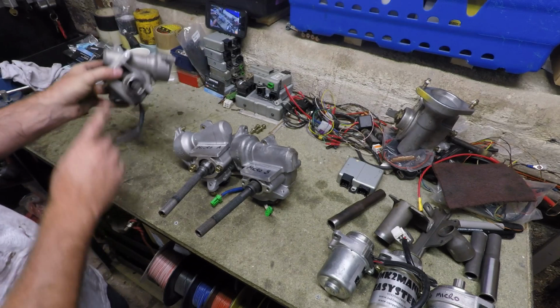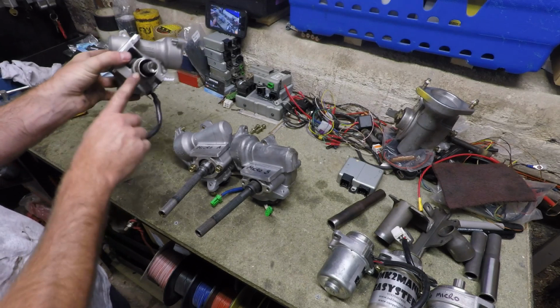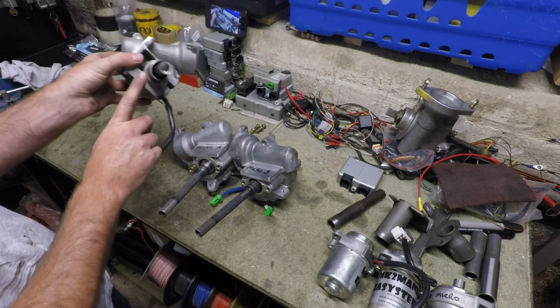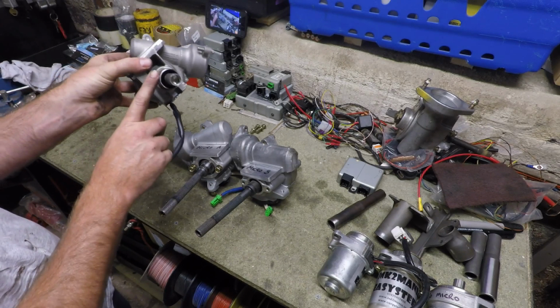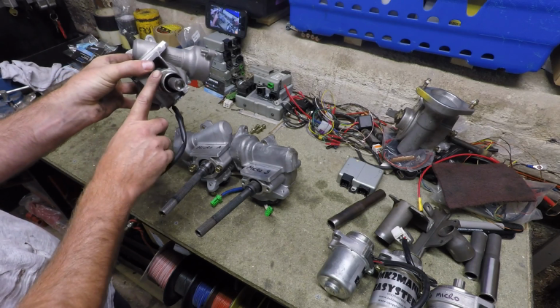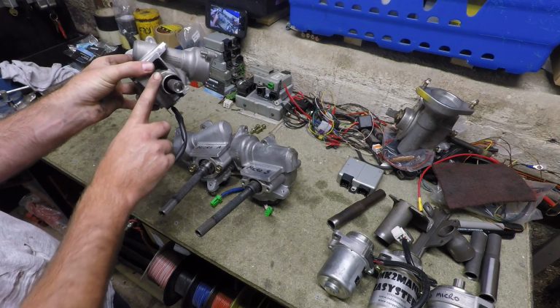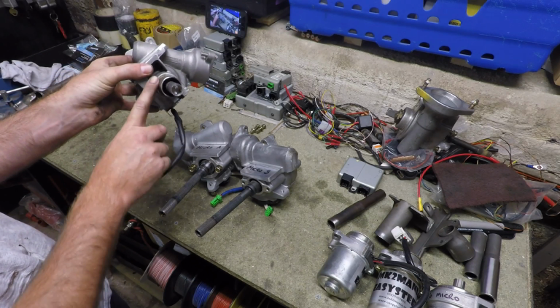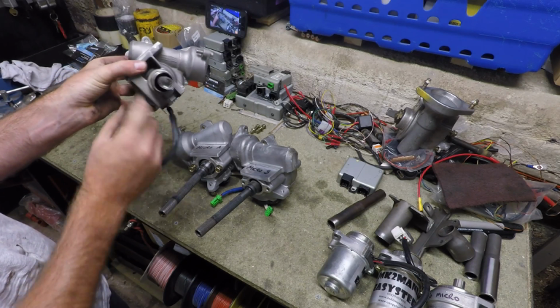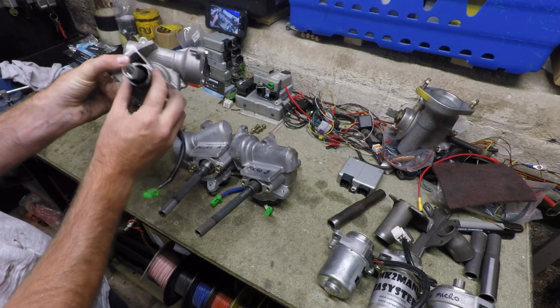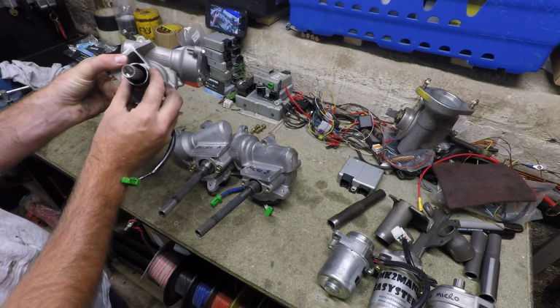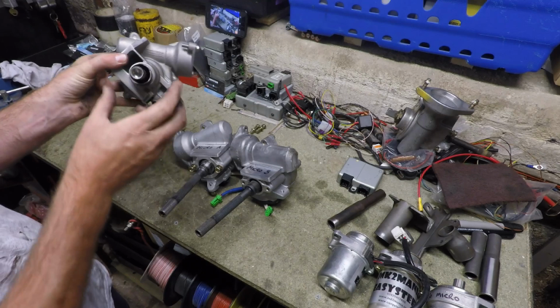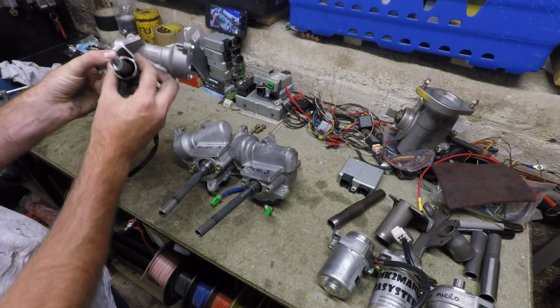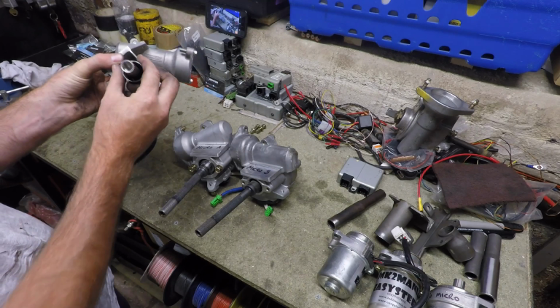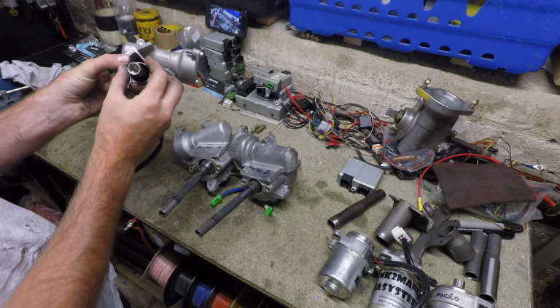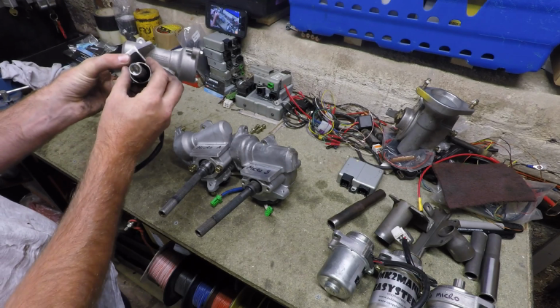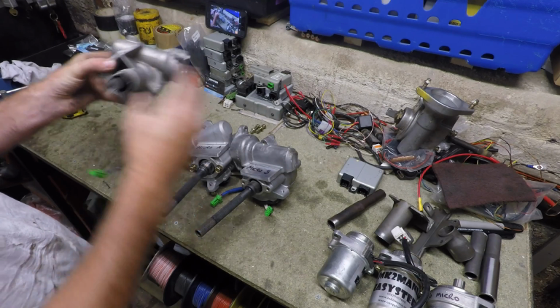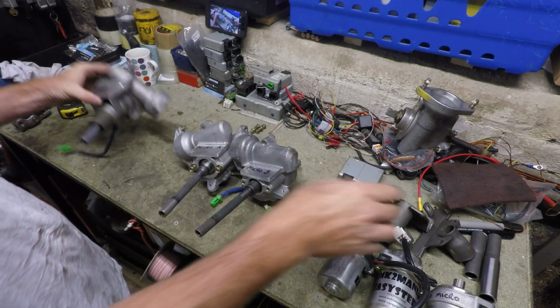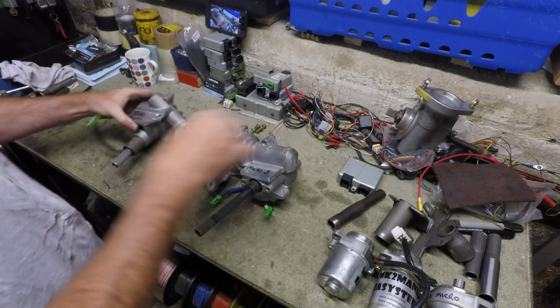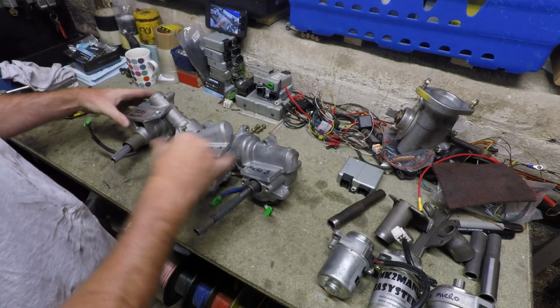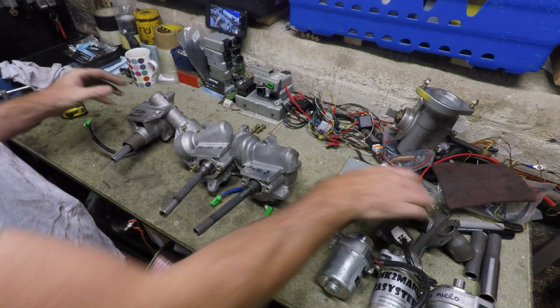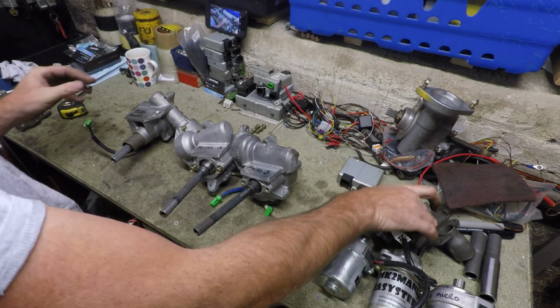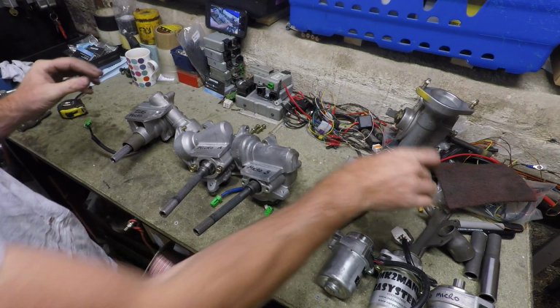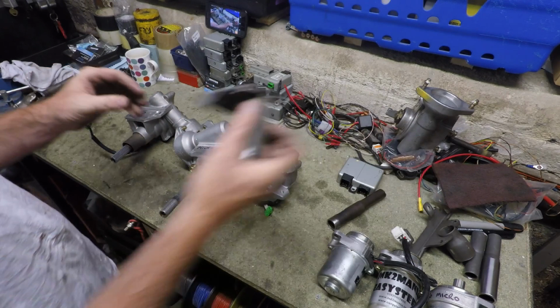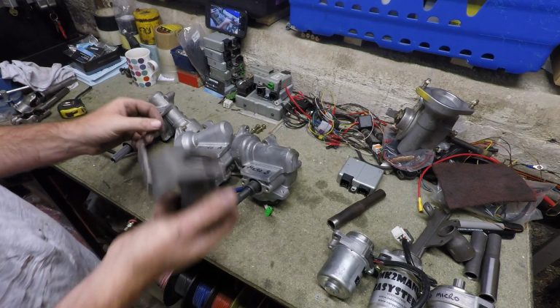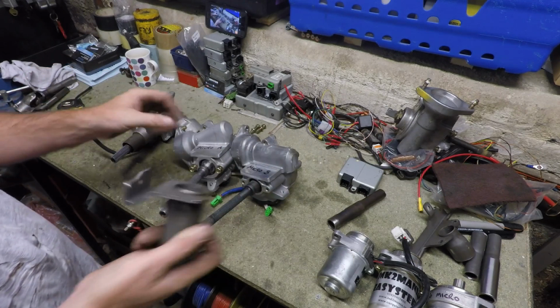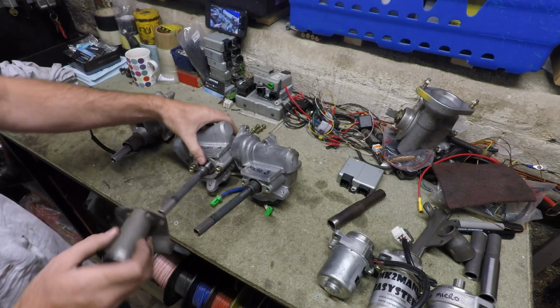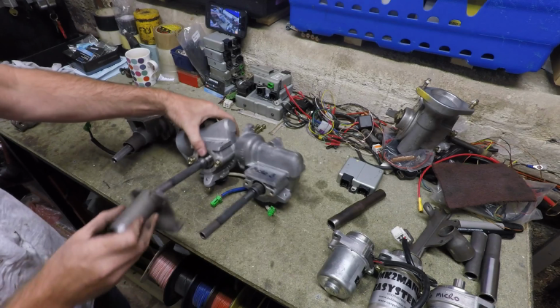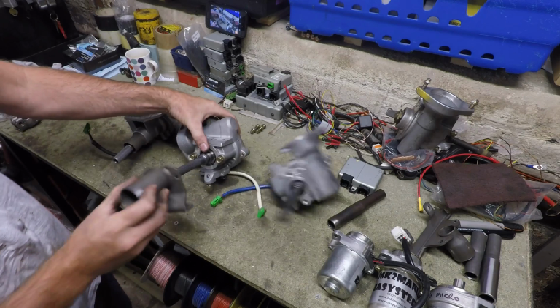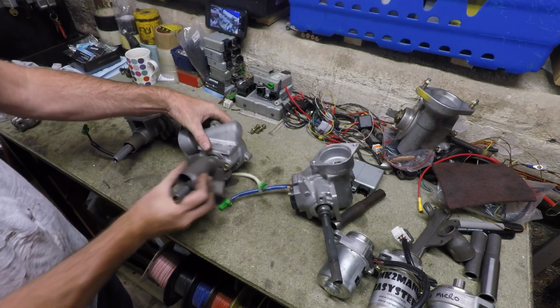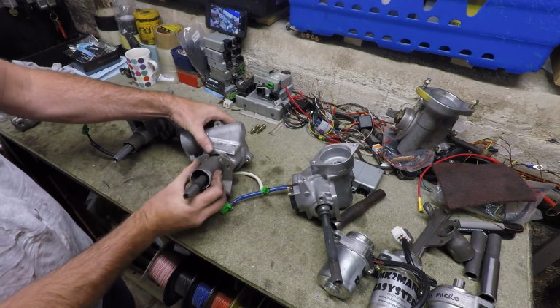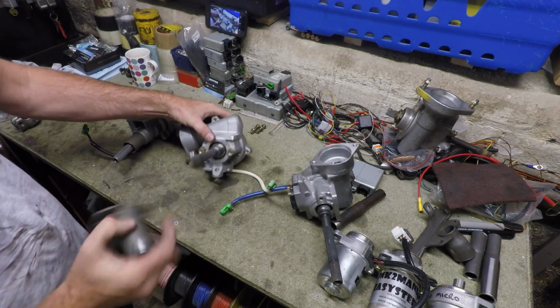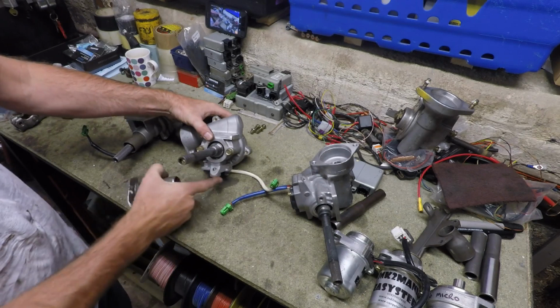The Euro Micro system has a fixed steel insert at the top so you can build your steering column off that. The Micro A and B are bolt-on mountable units that bolt on and off.